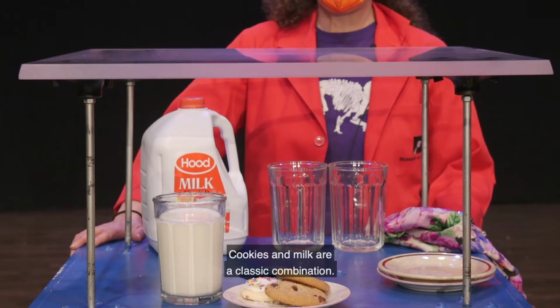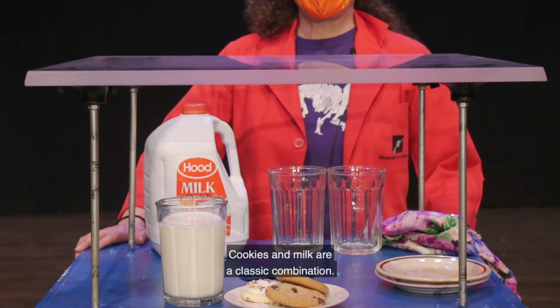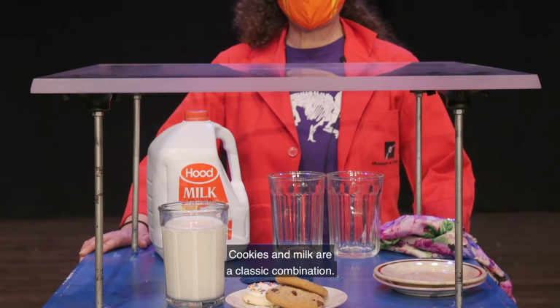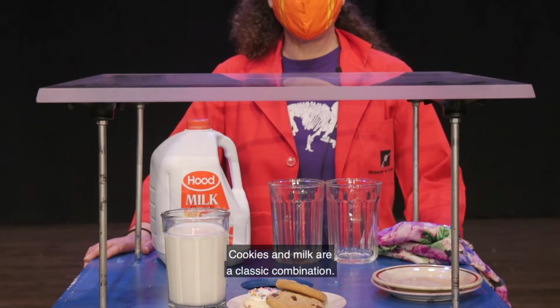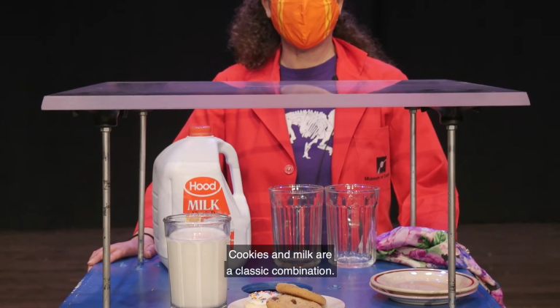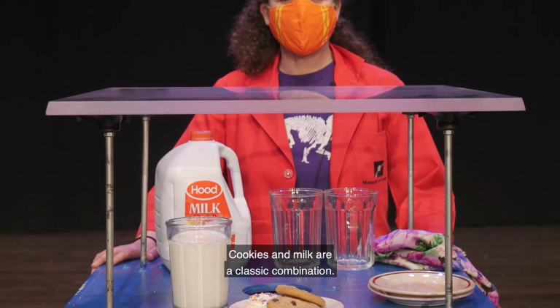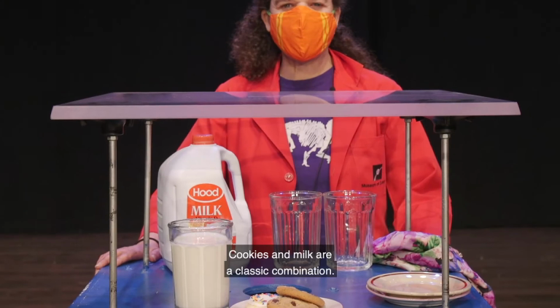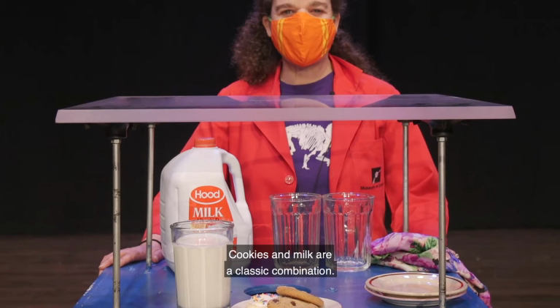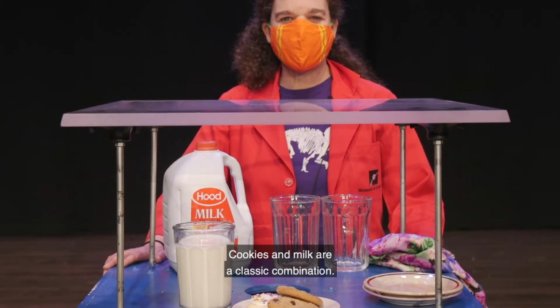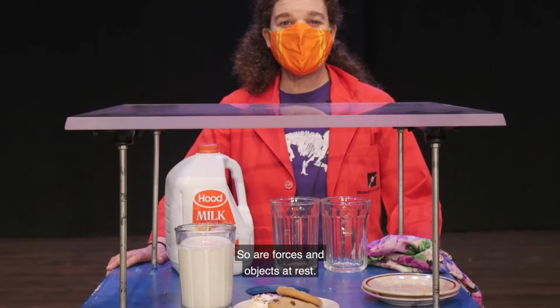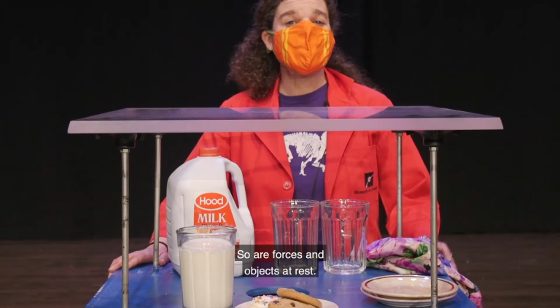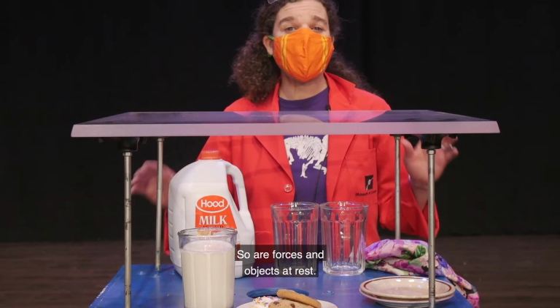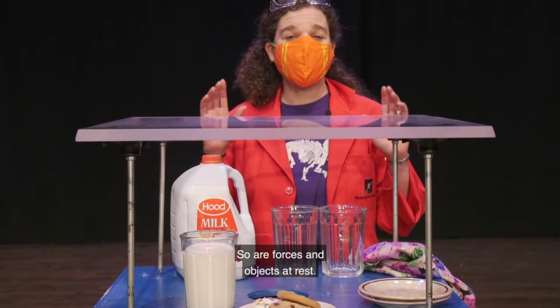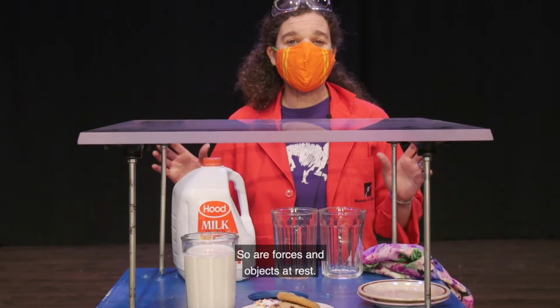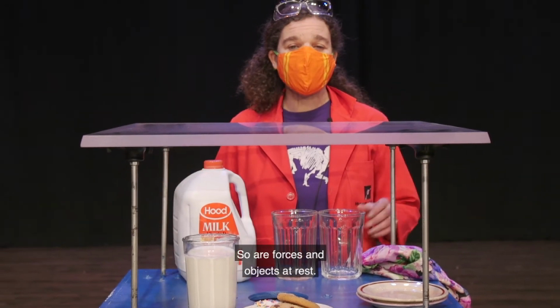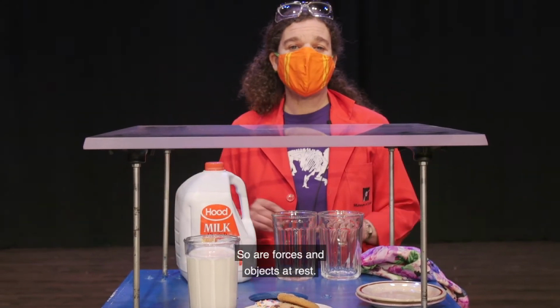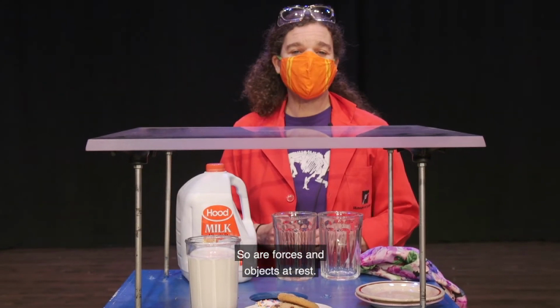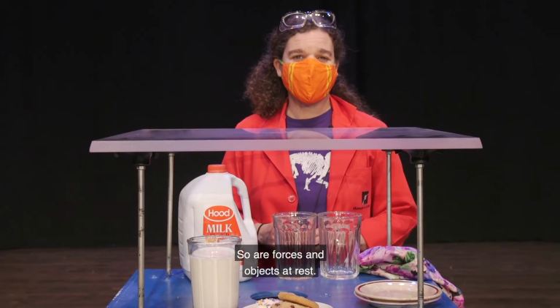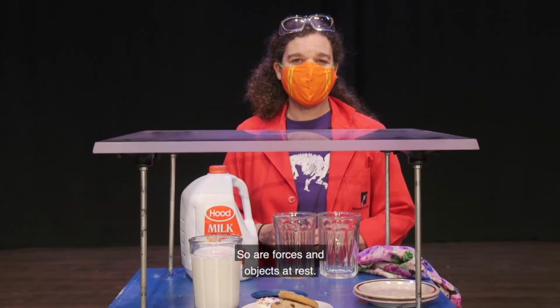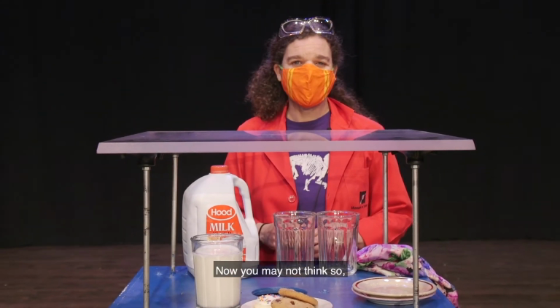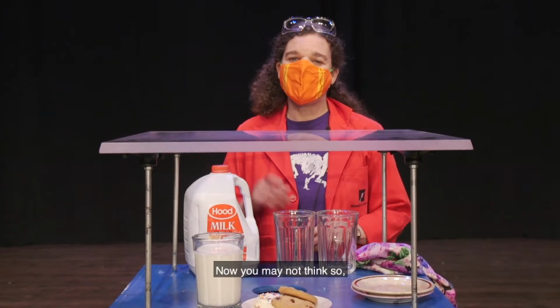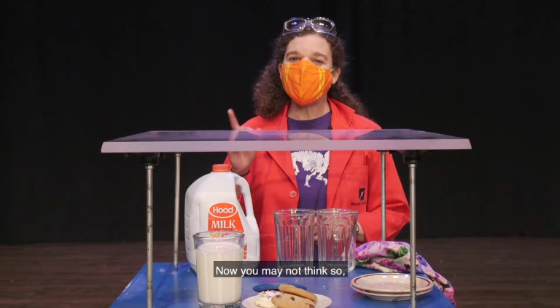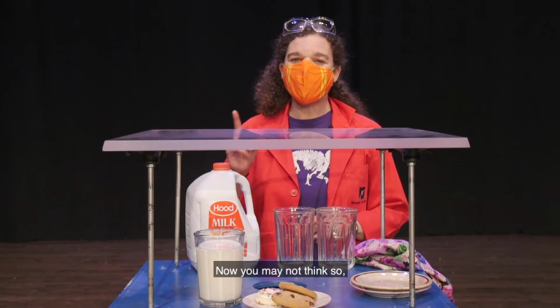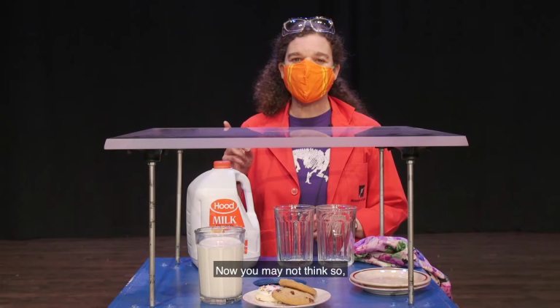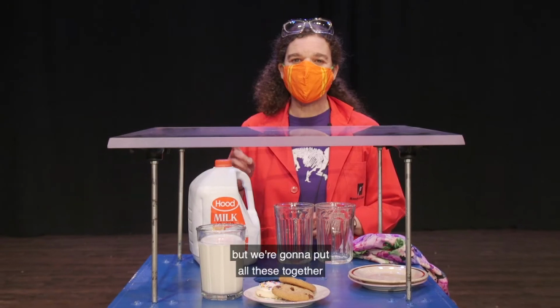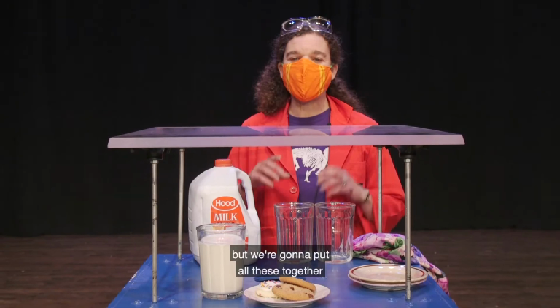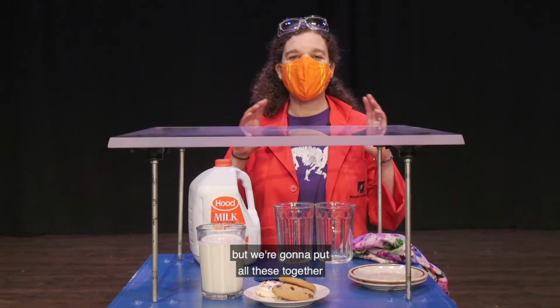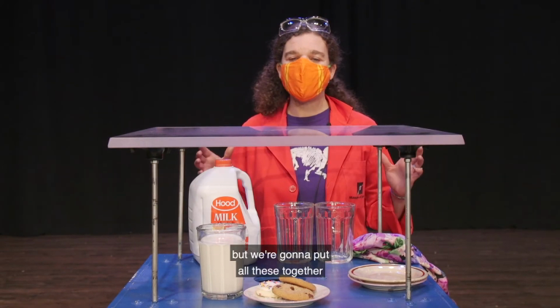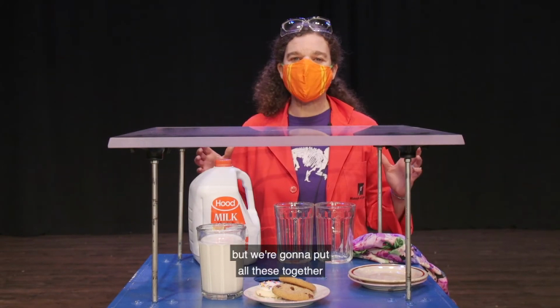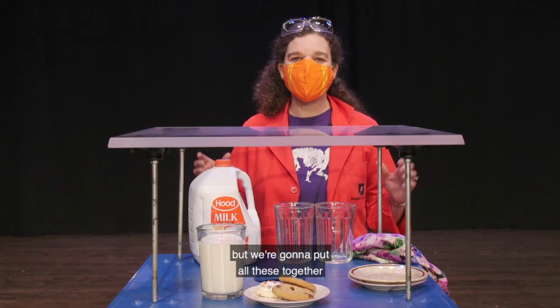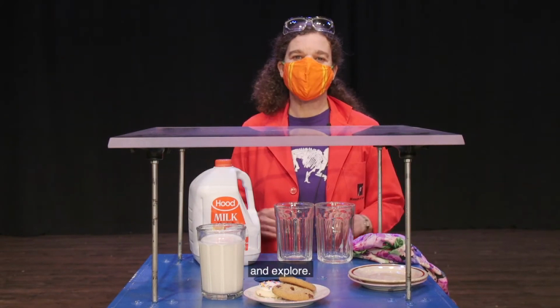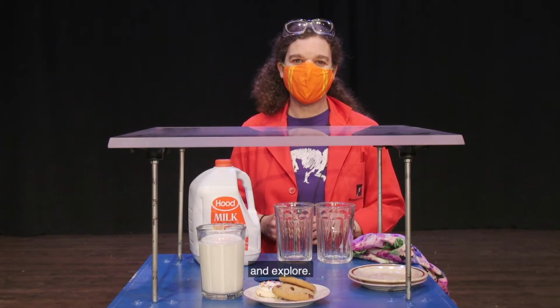Cookies and milk are a classic combination. So are forces and objects at rest. You may not think so, but we're going to put all these together and explore.